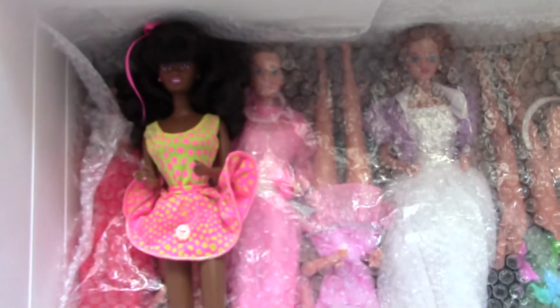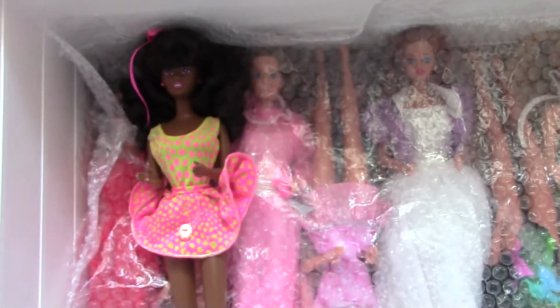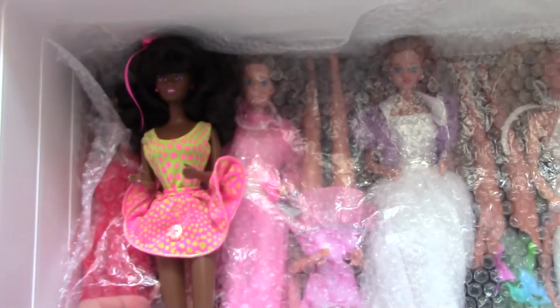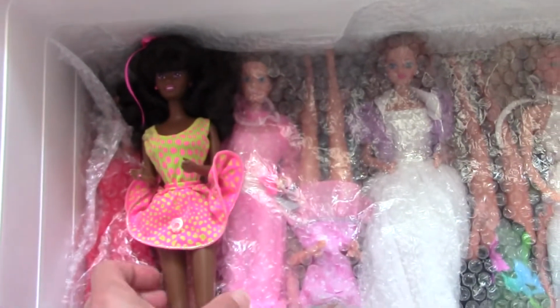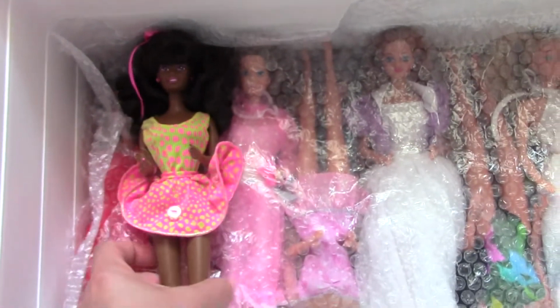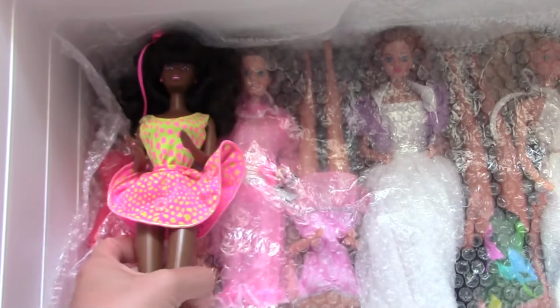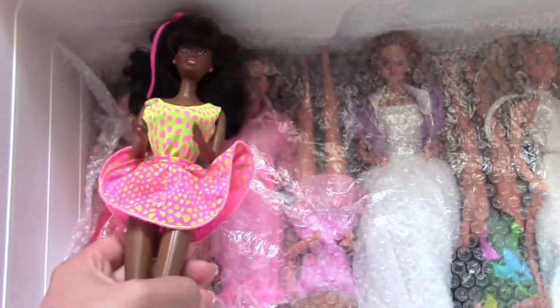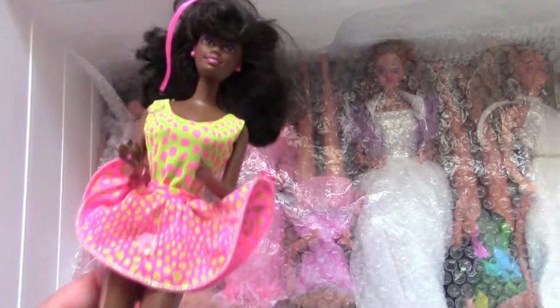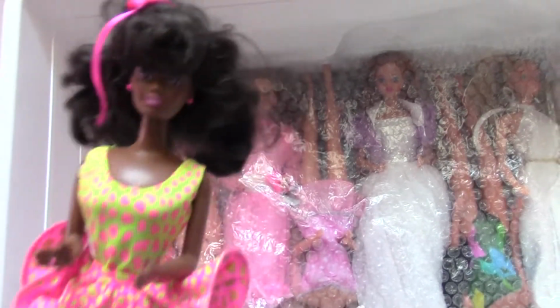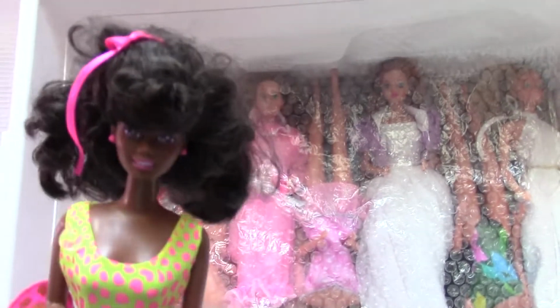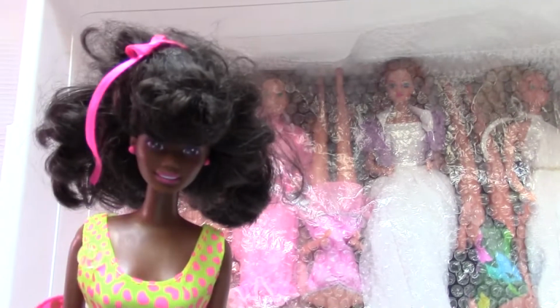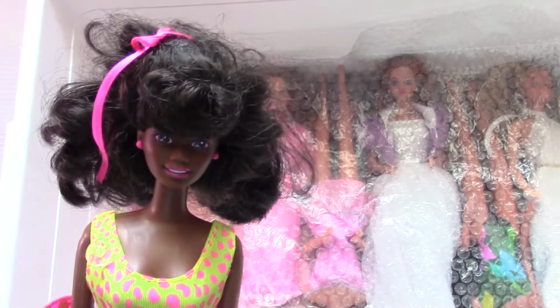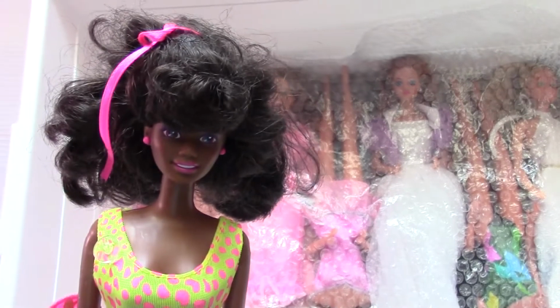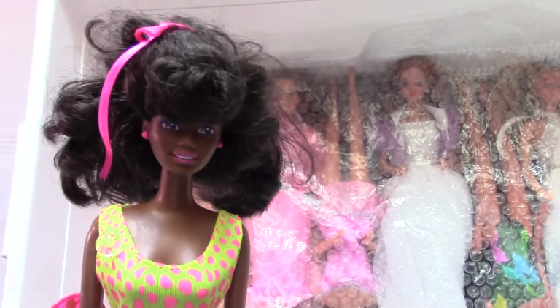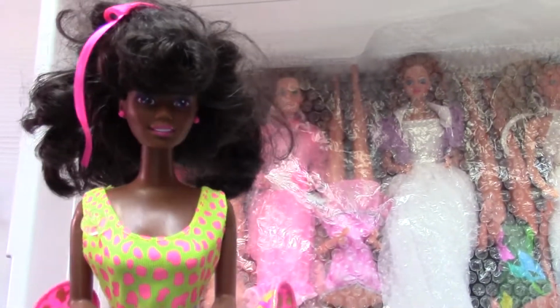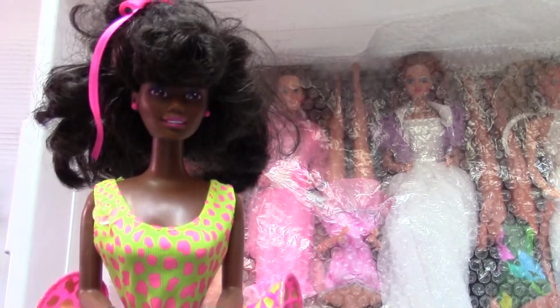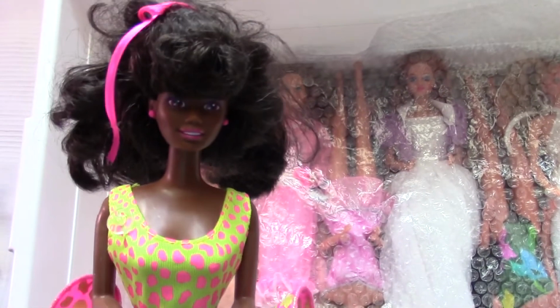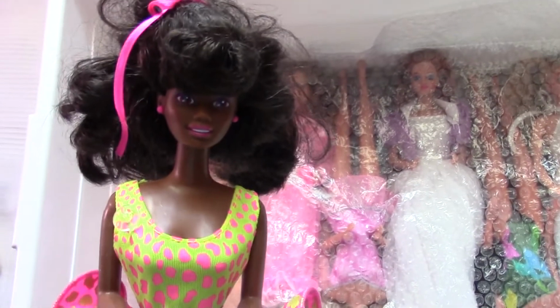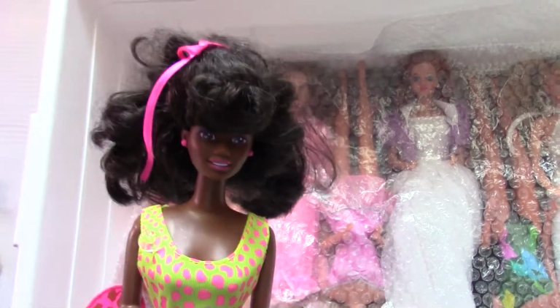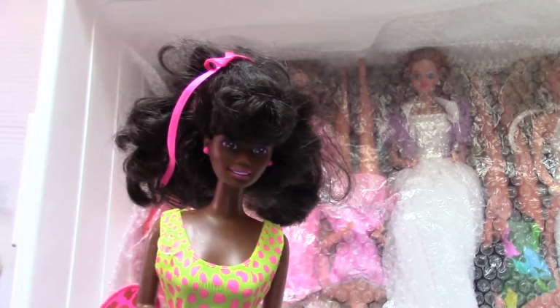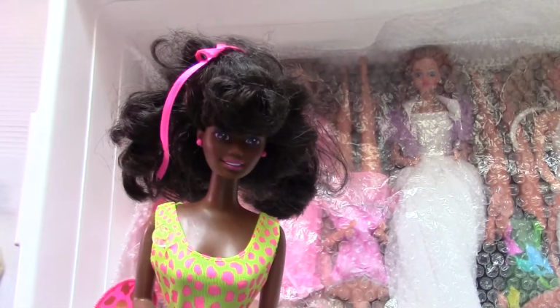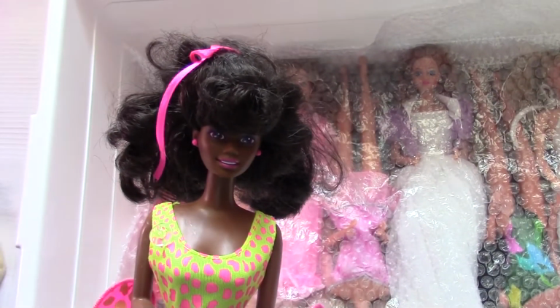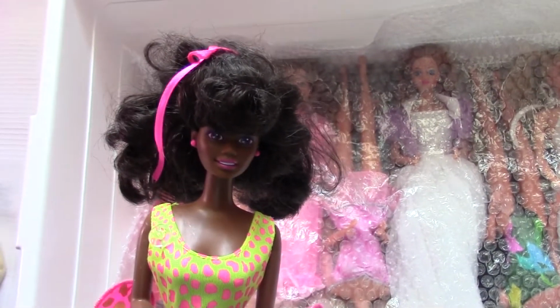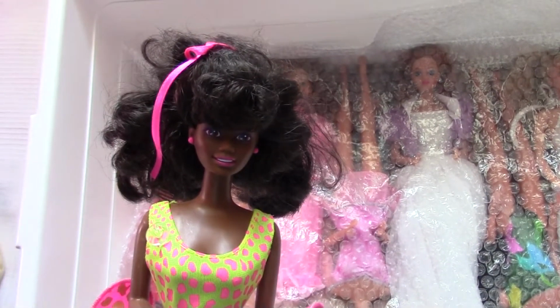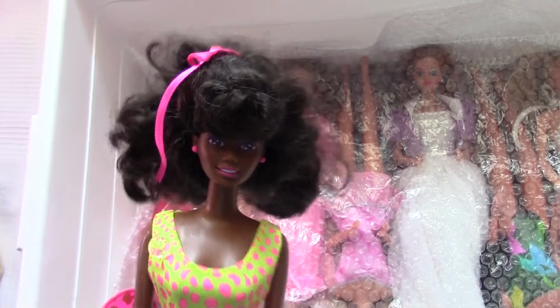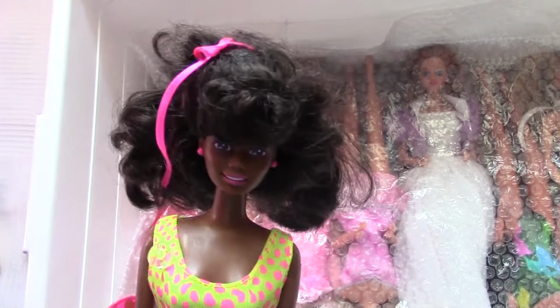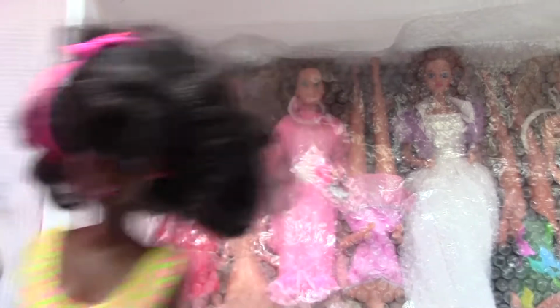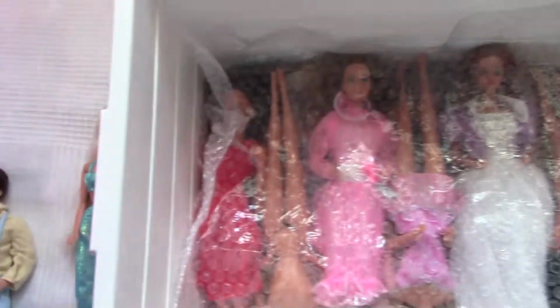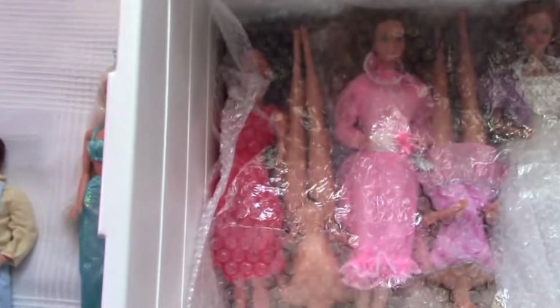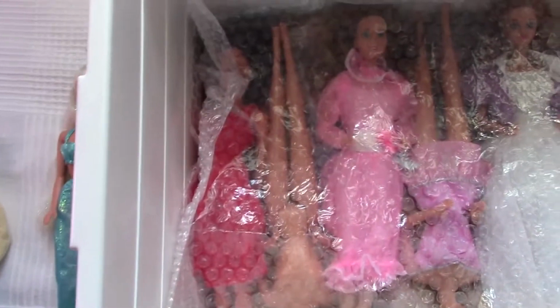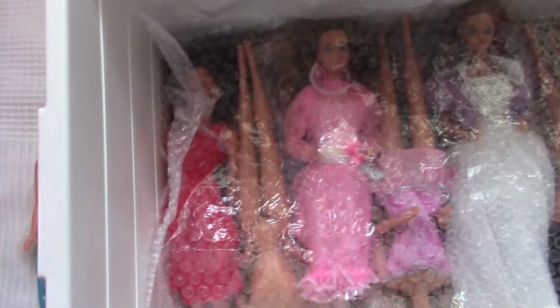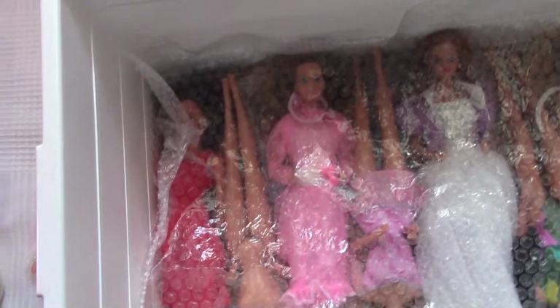I definitely keep this little girl. I fell in love with her face mold — she is a gorgeous doll. I also have a review of her on my site.